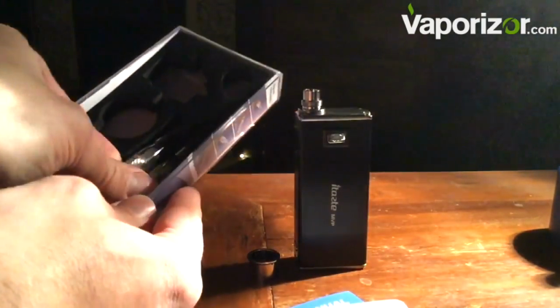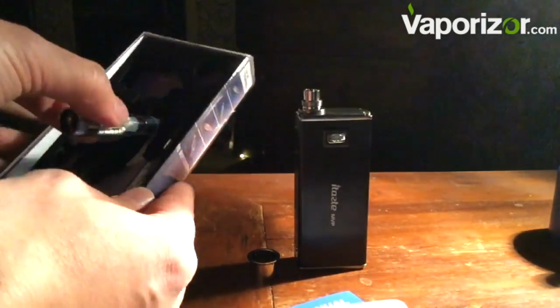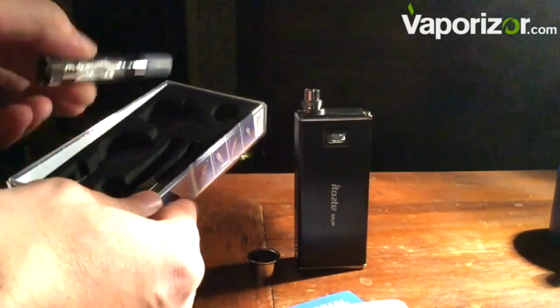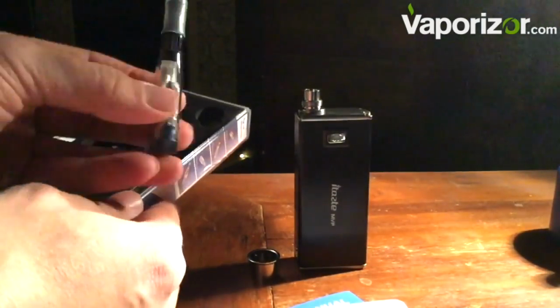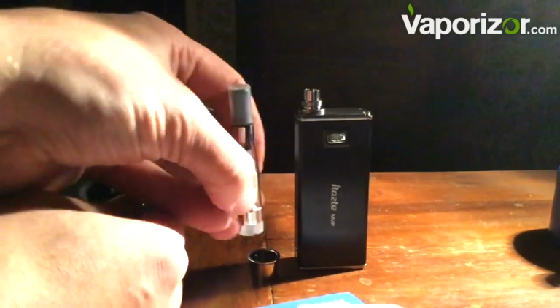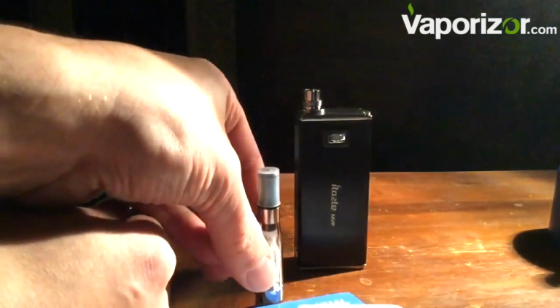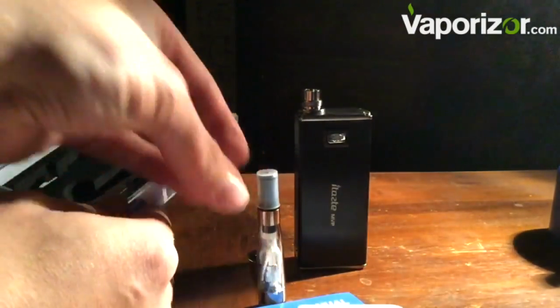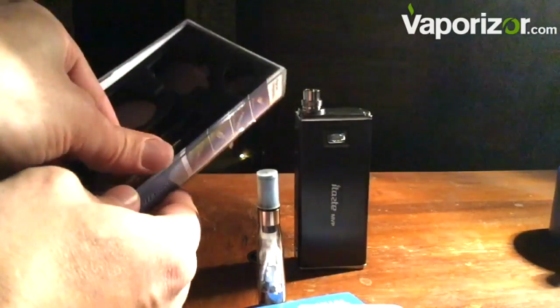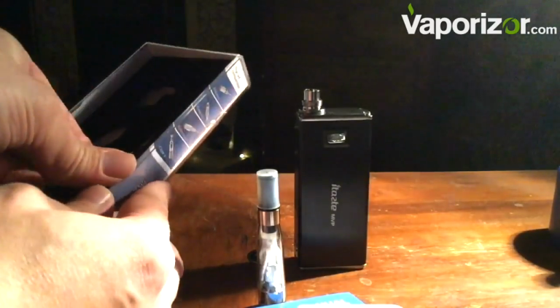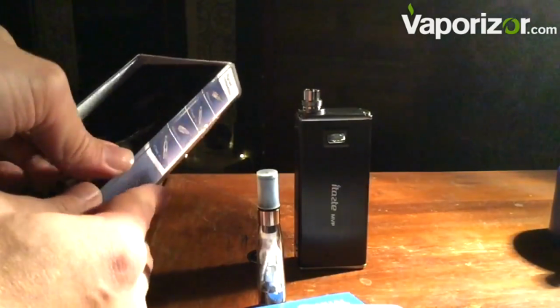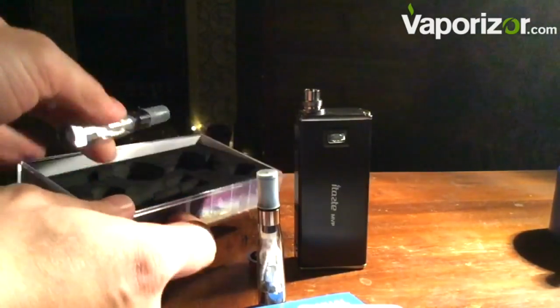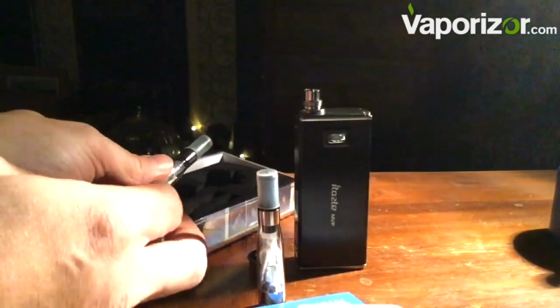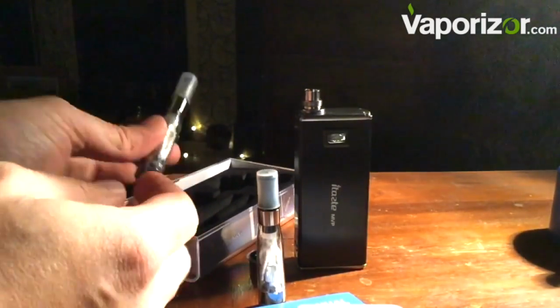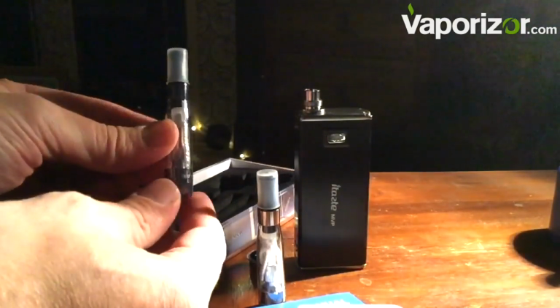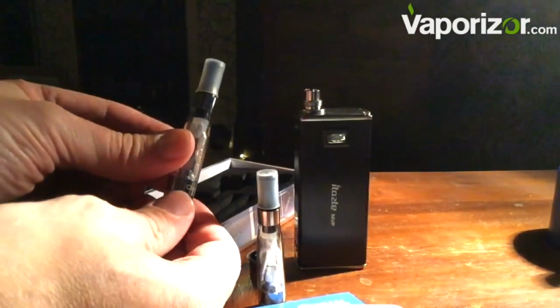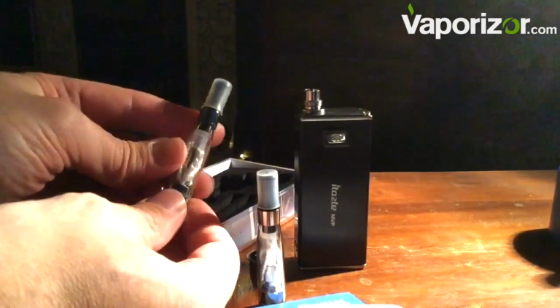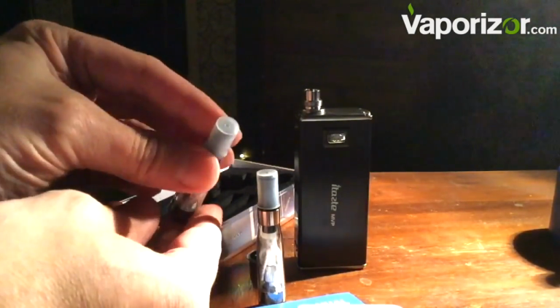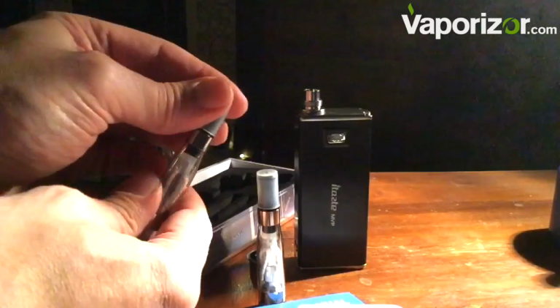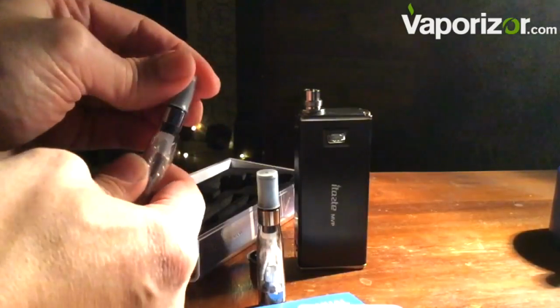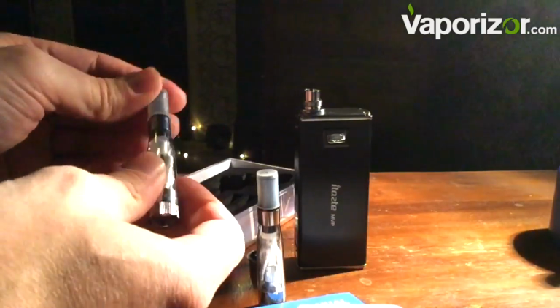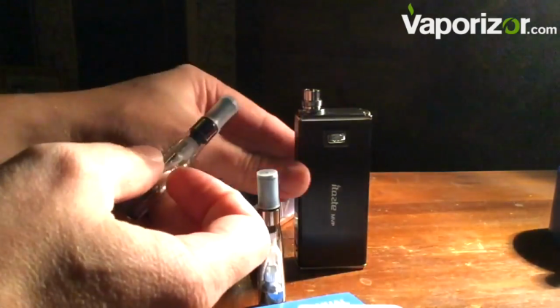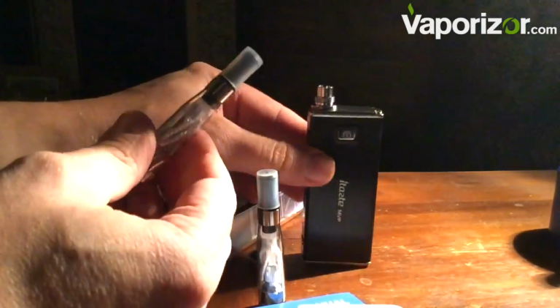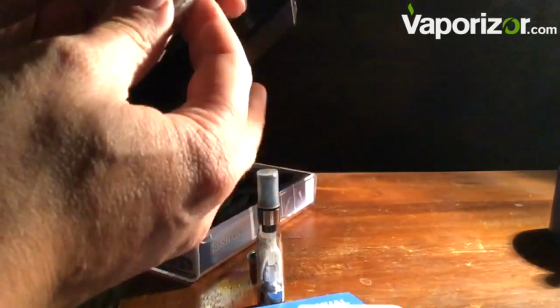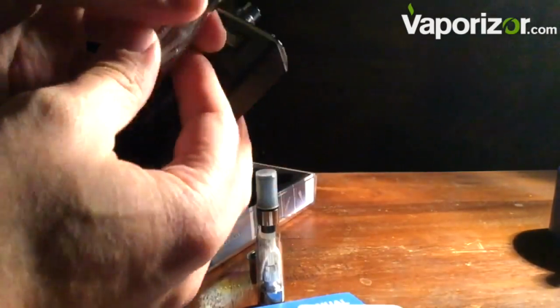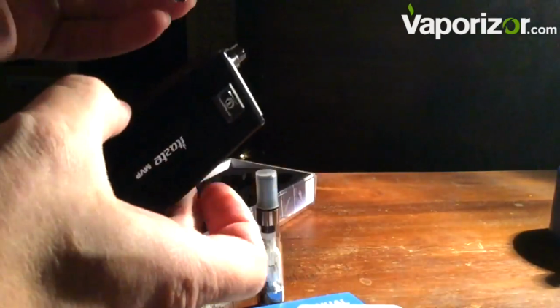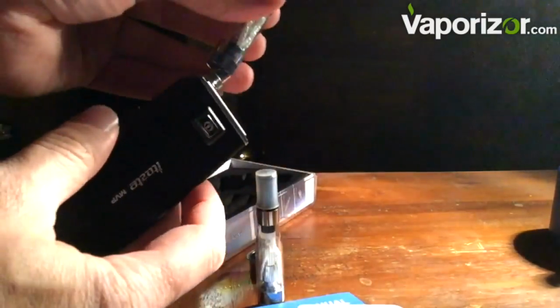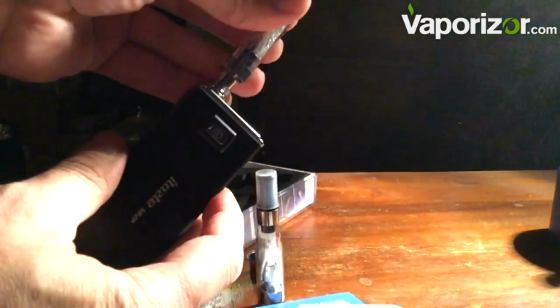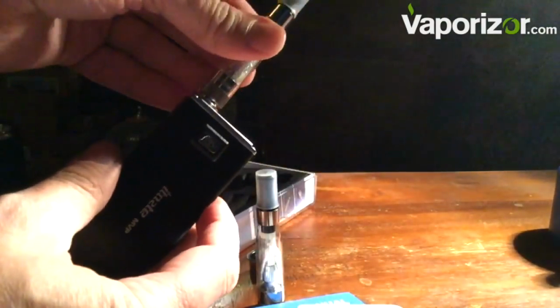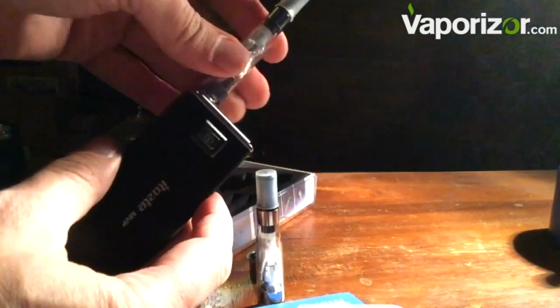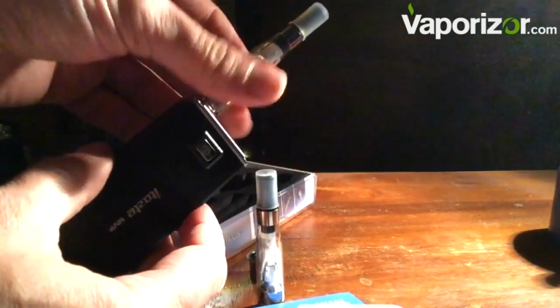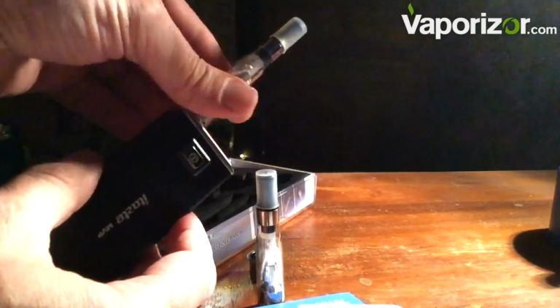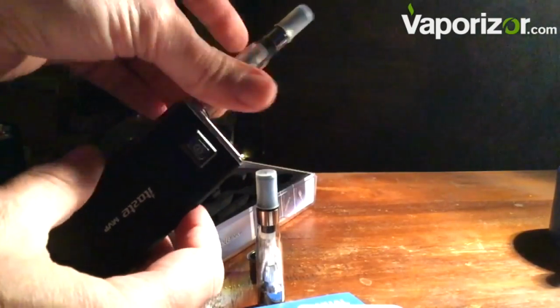So we've got two tanks — they are plastic. Later on we'll try the Kanga tank on this, see how it fits and how it behaves. With two tanks, you can have two different flavored e-liquids — maybe one with lower nicotine and one with higher, depending on what you need. It simply screws onto the top.